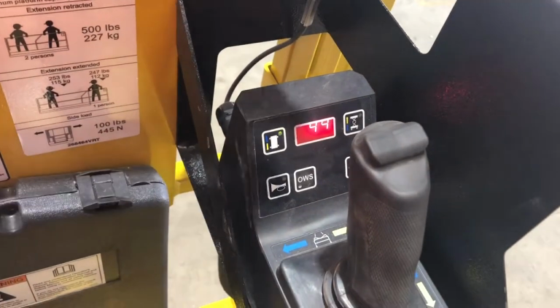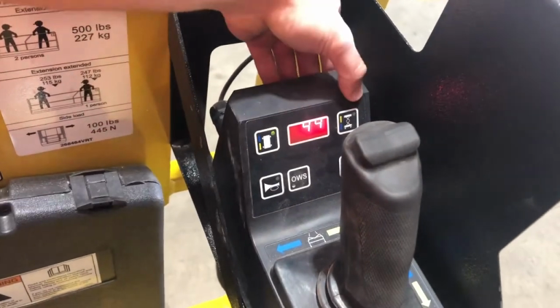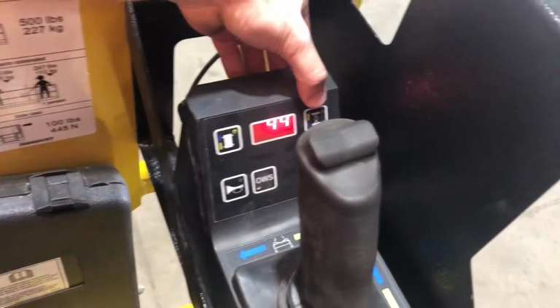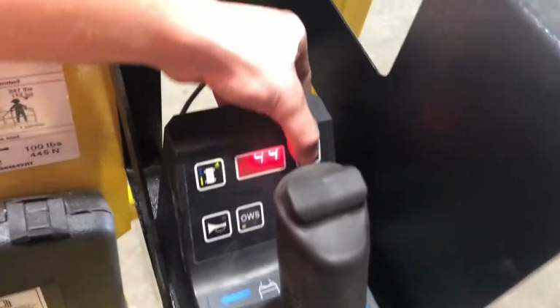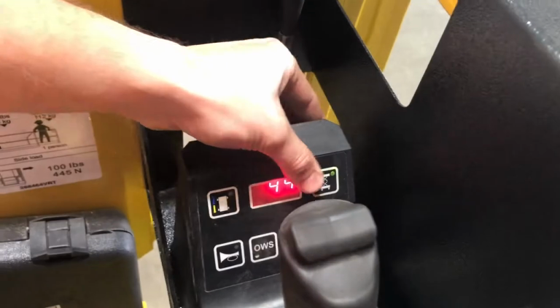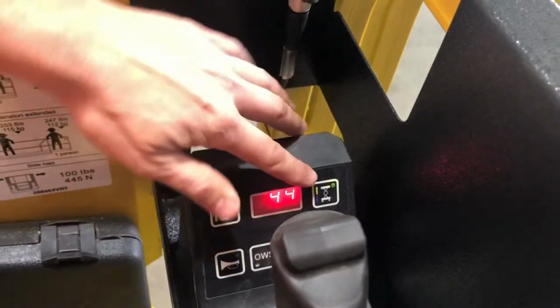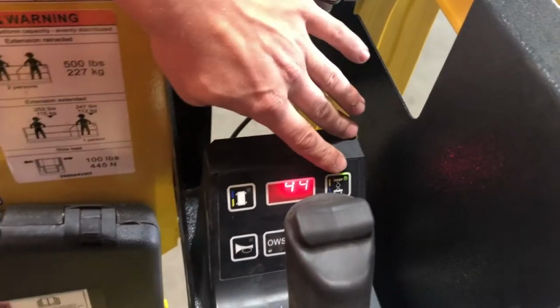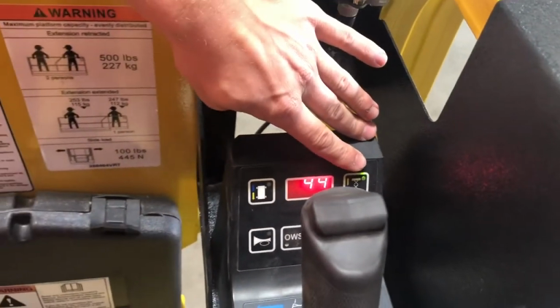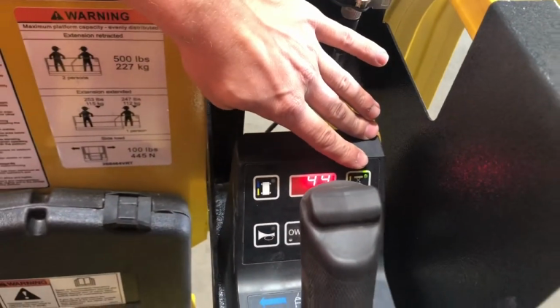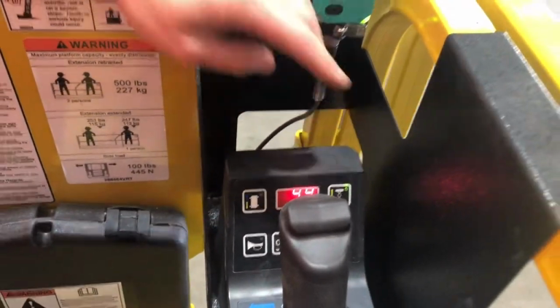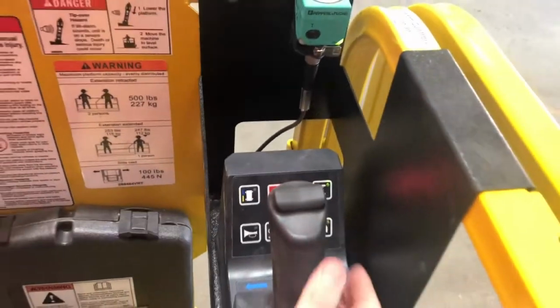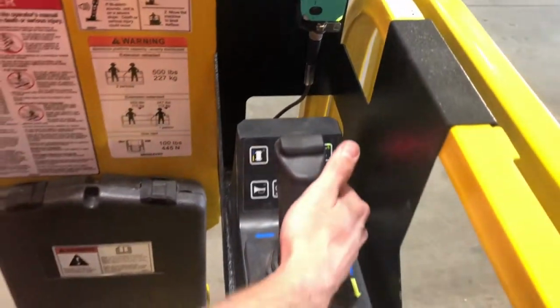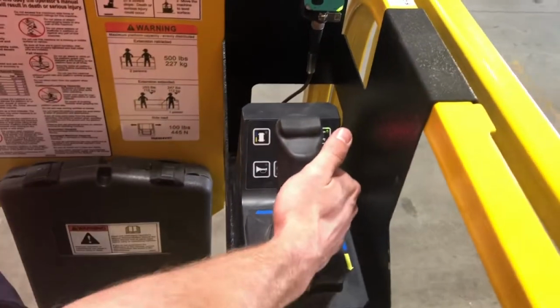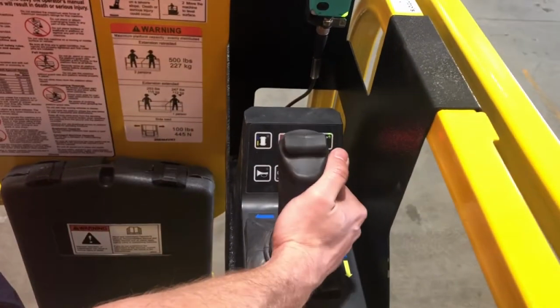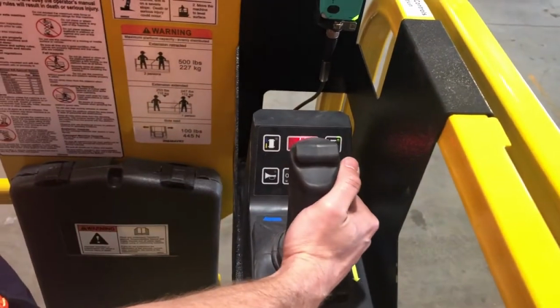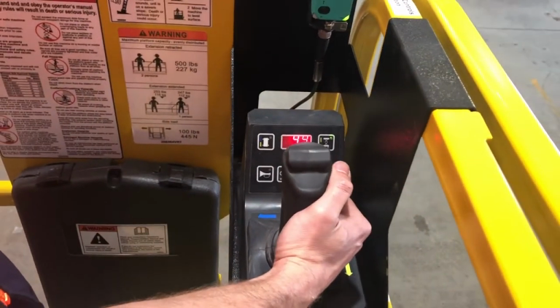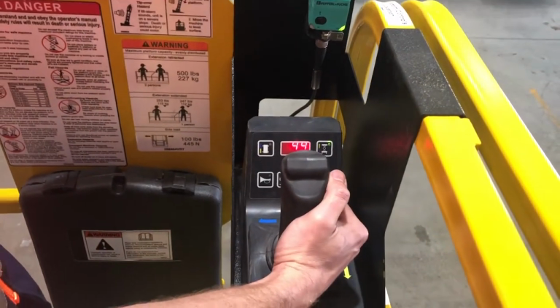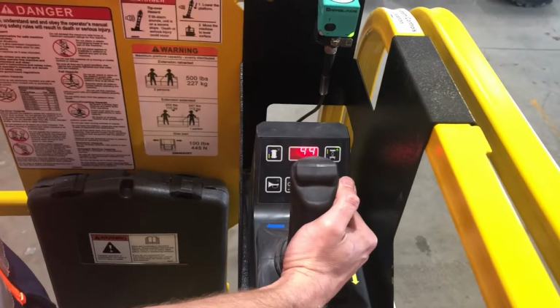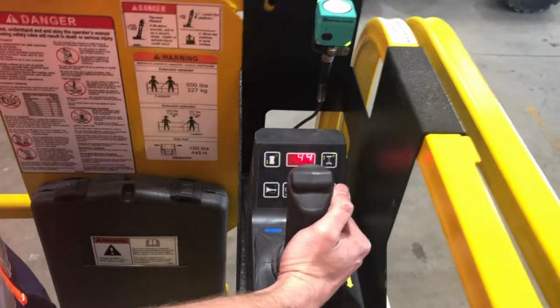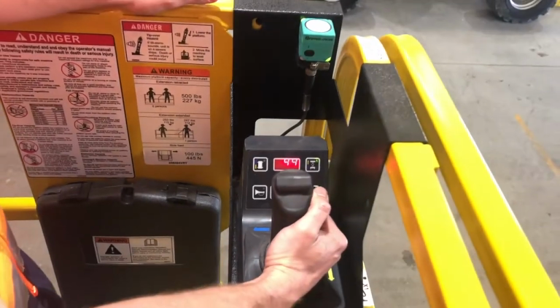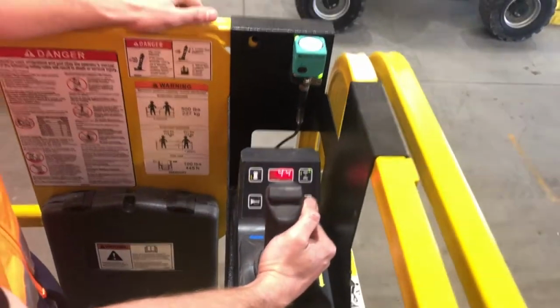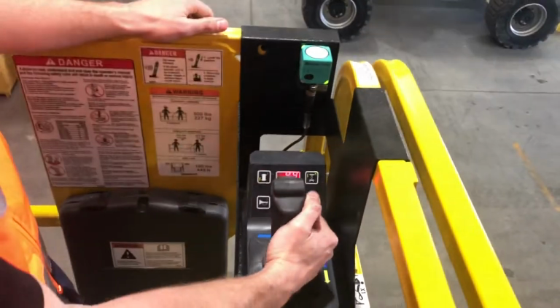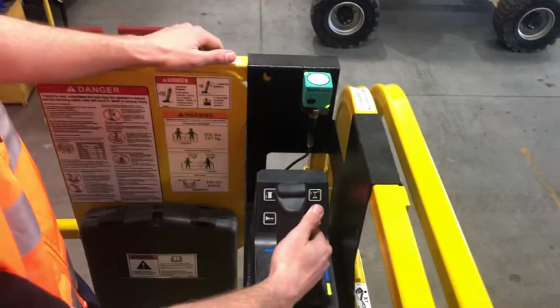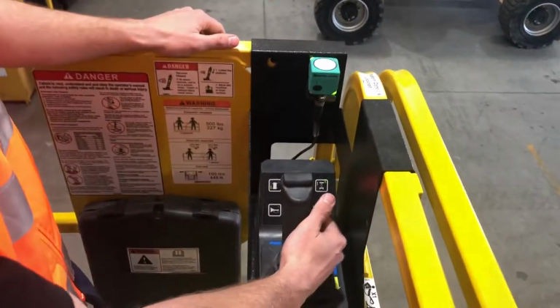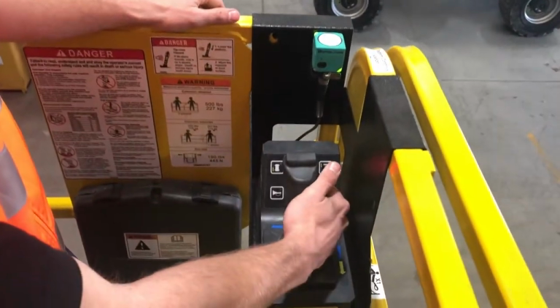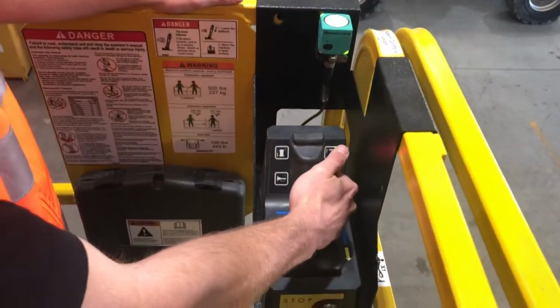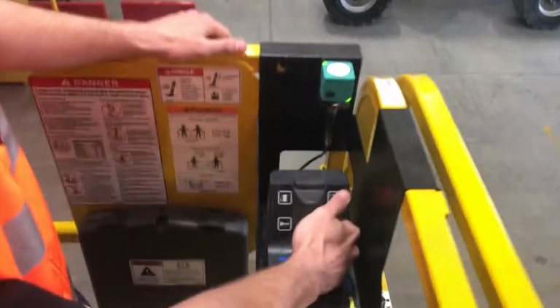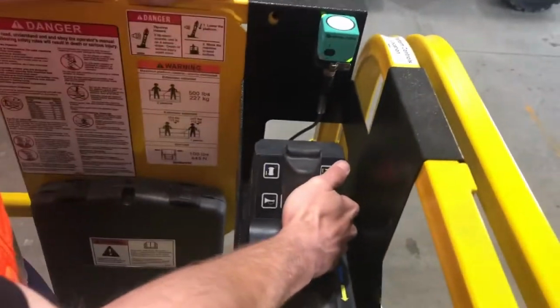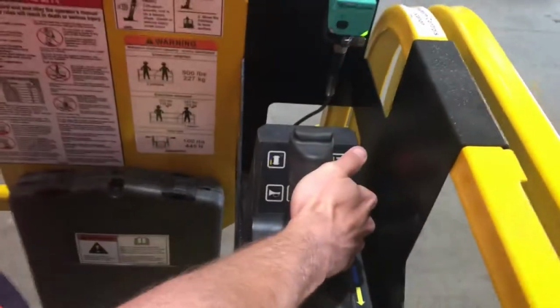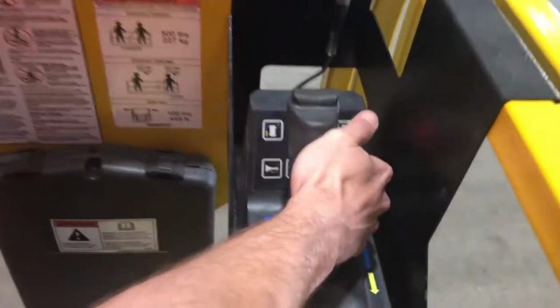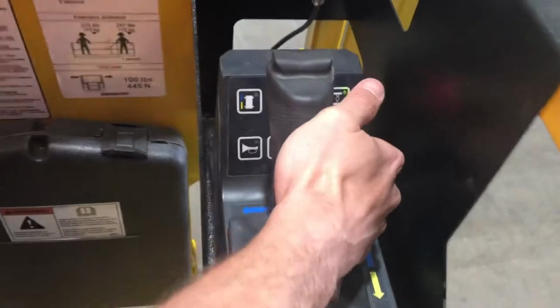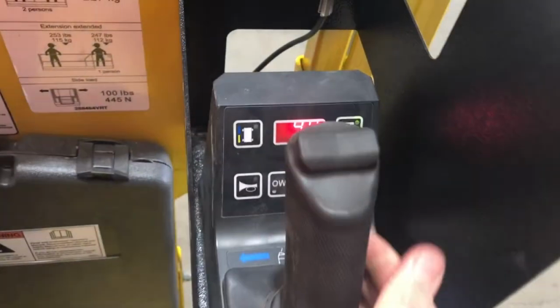In our lift mode we select lift and we'll see the light is confirmed we're on lift. We're pulling back to lift and we're pushing forward to lower.